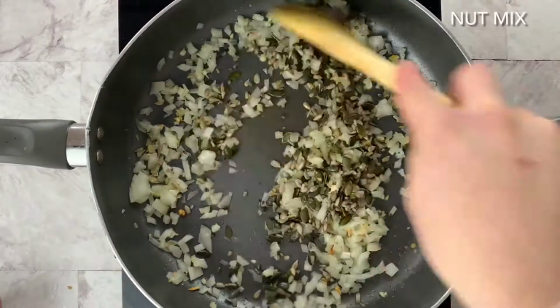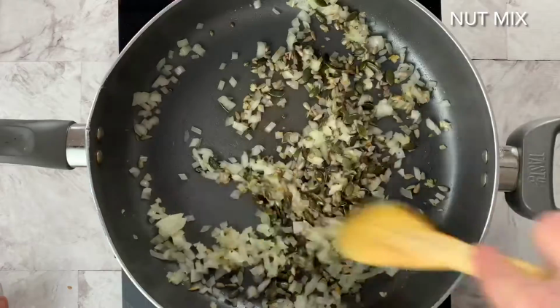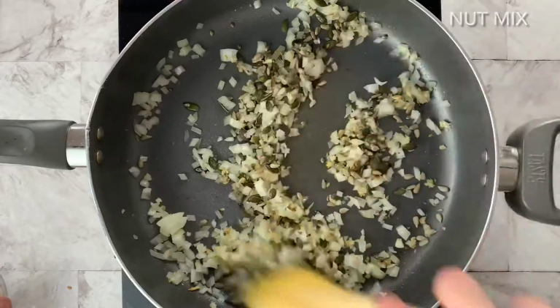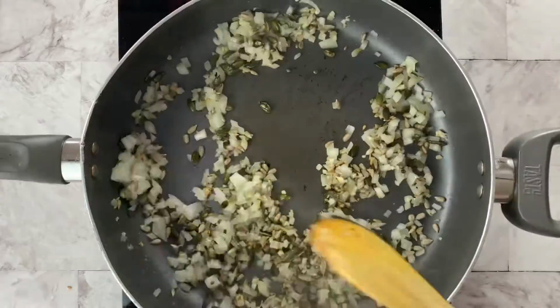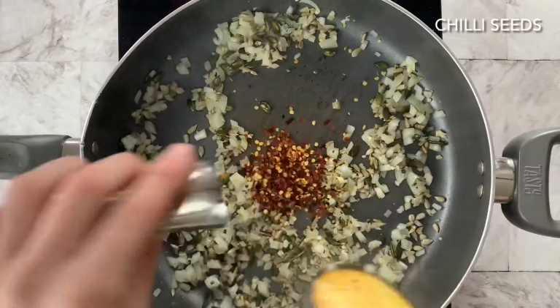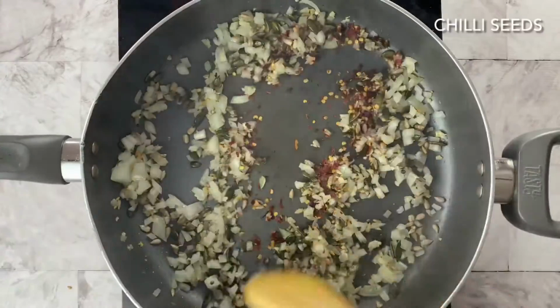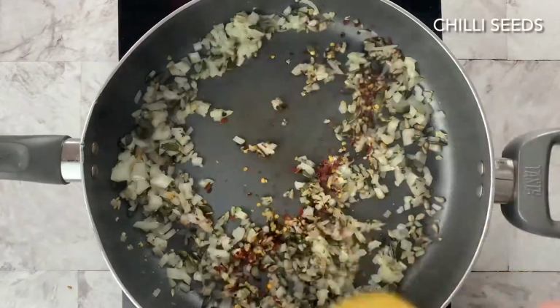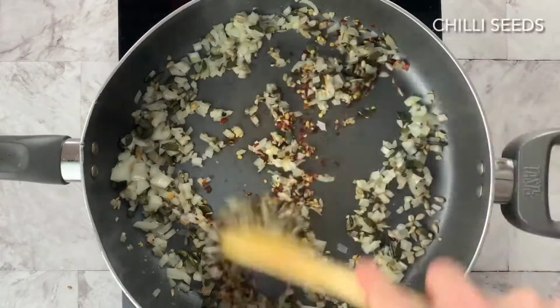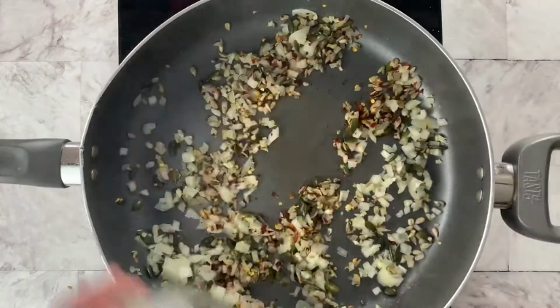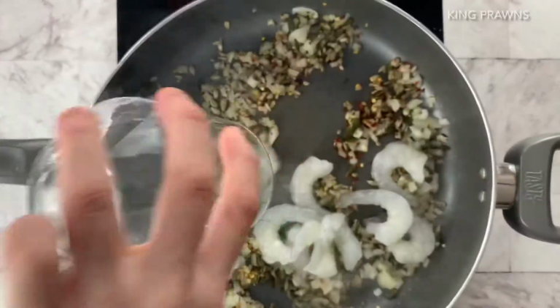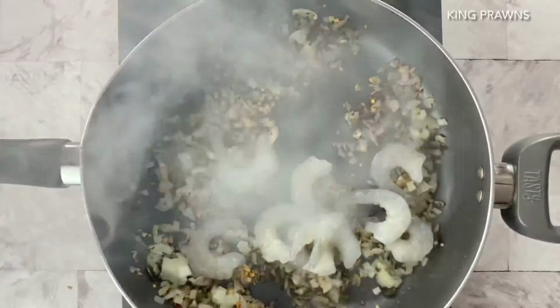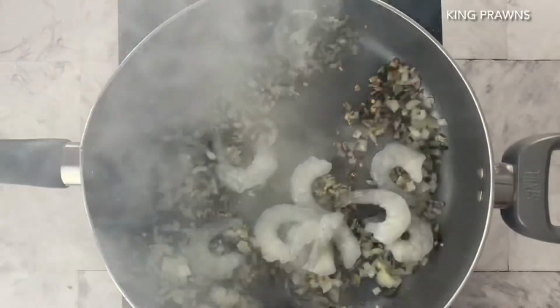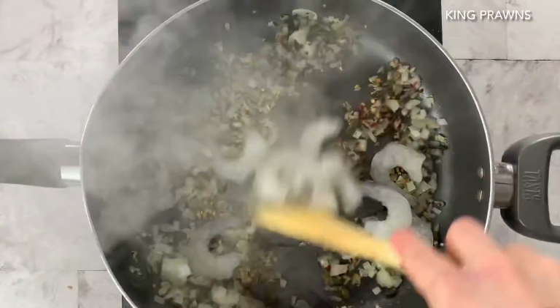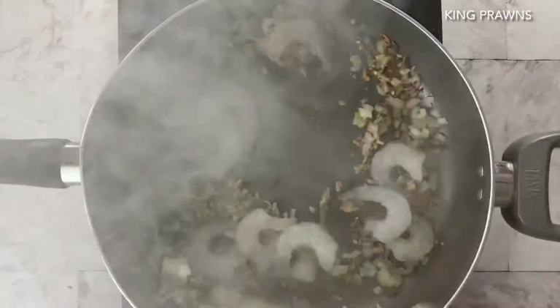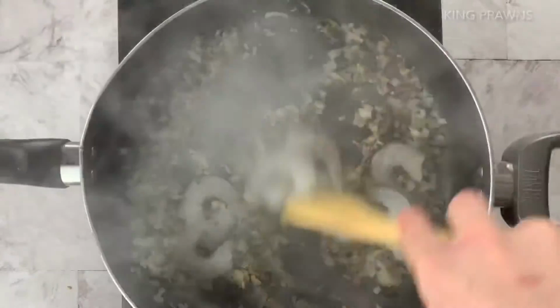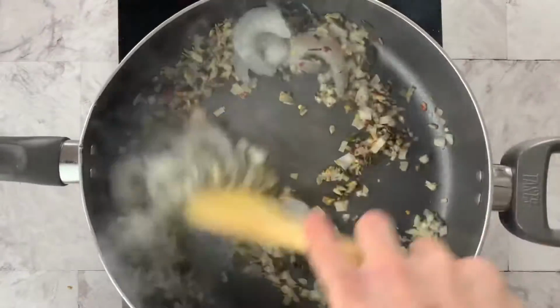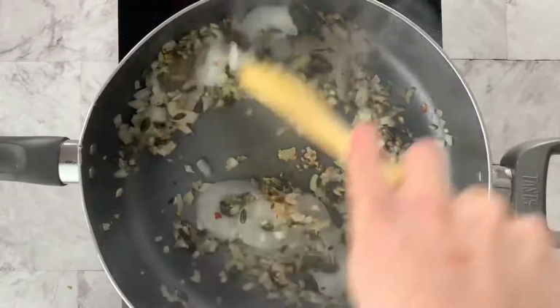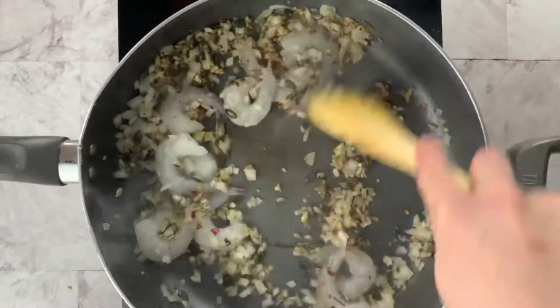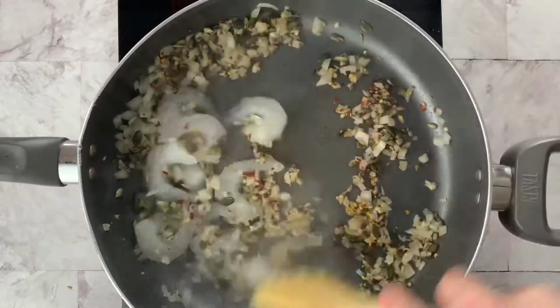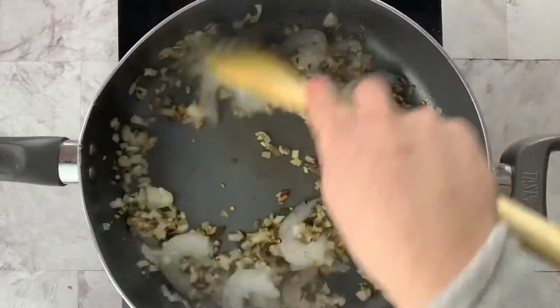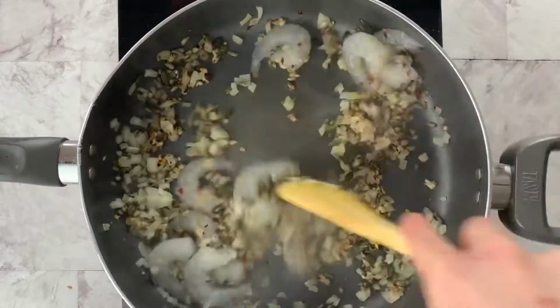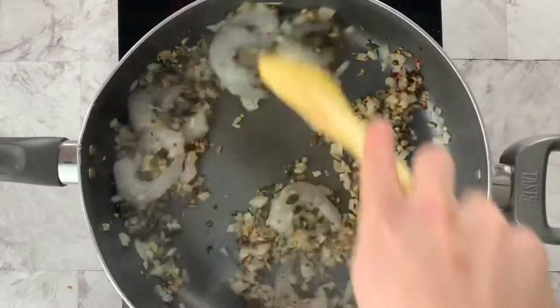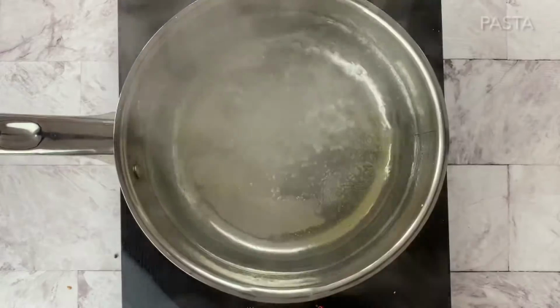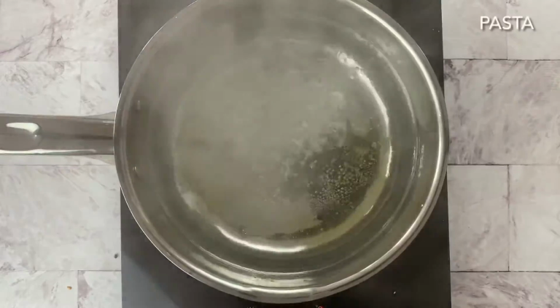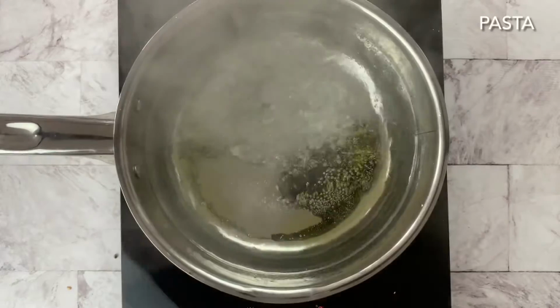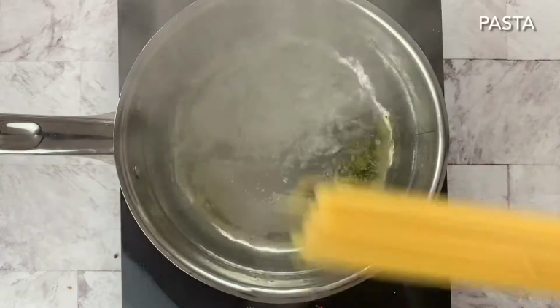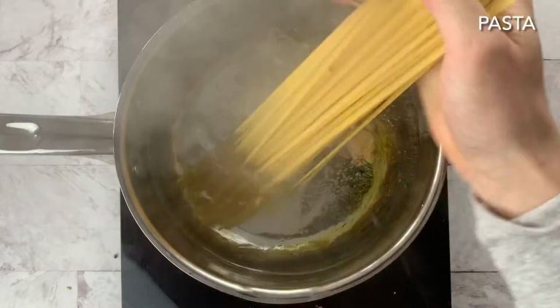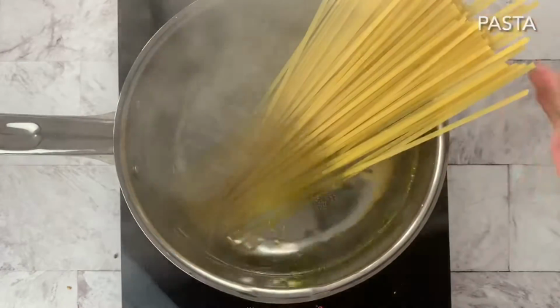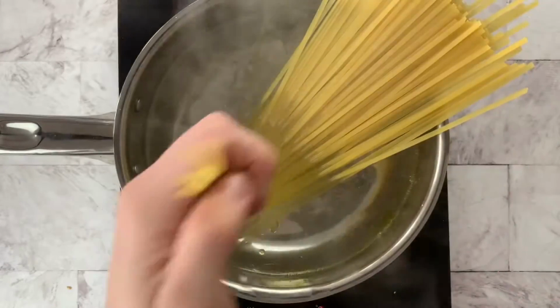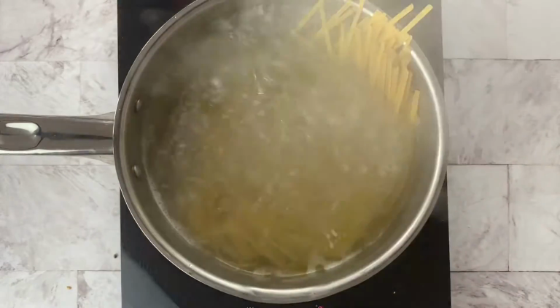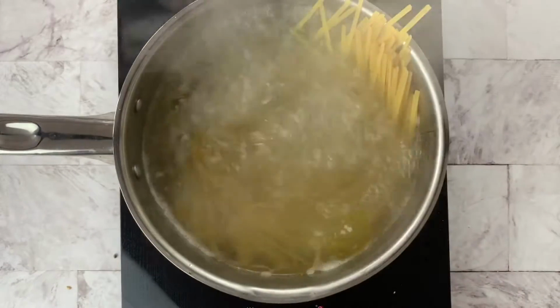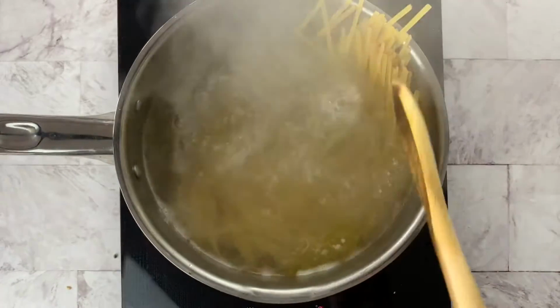Next we're going to add the nut mix to give it a bit of a crunch. We're going to roast that off. Then add some chili seeds depending on how spicy you like it, followed by the king prawns.